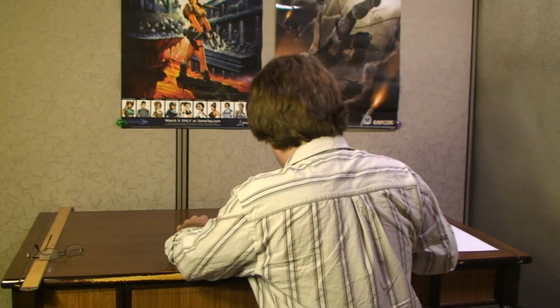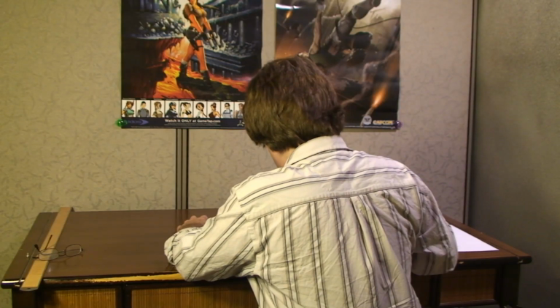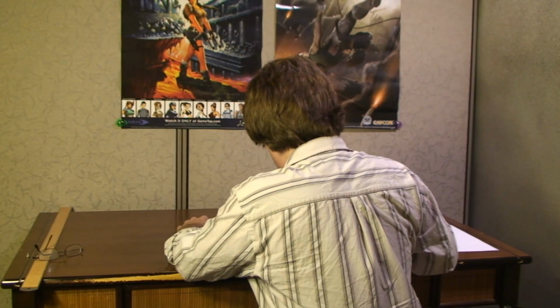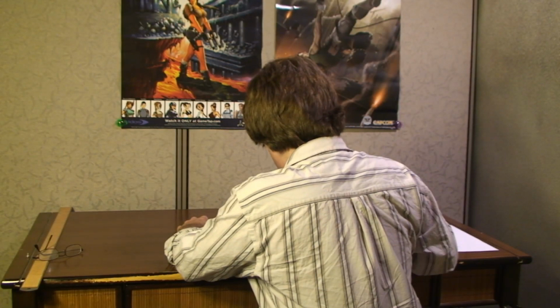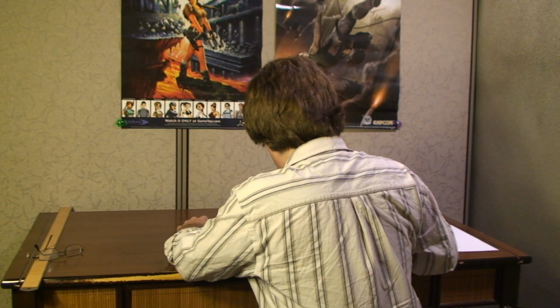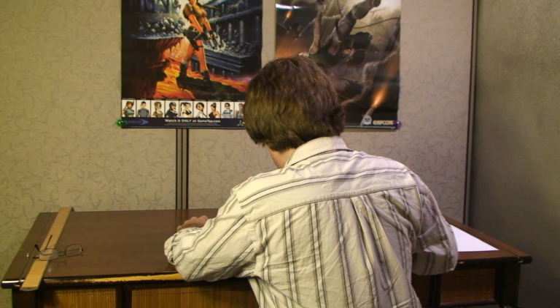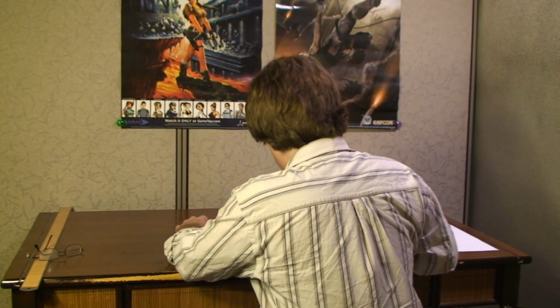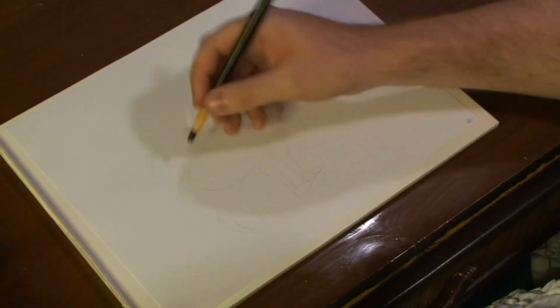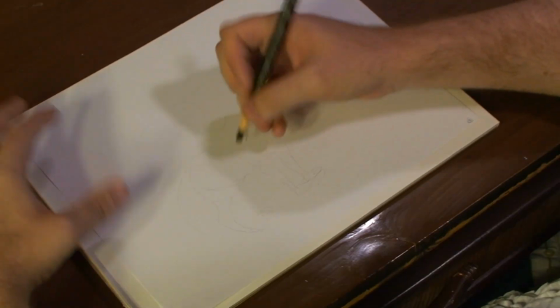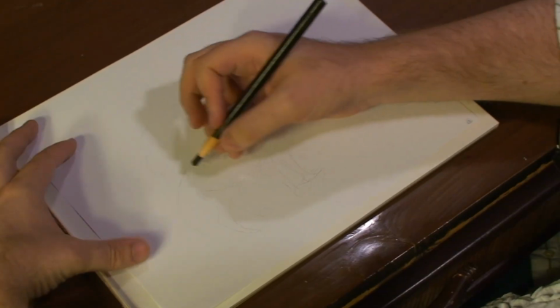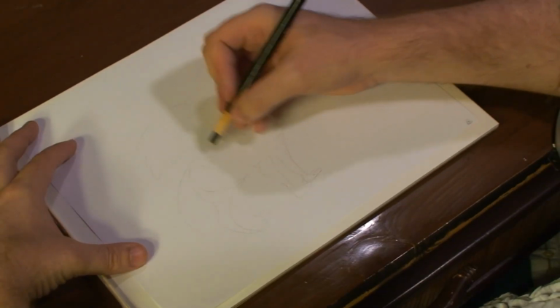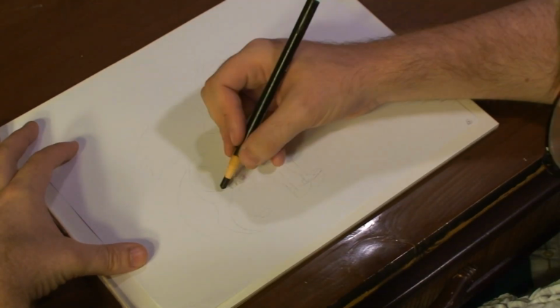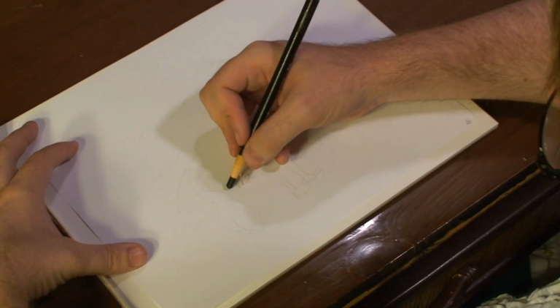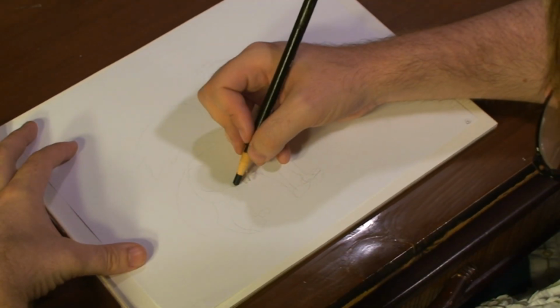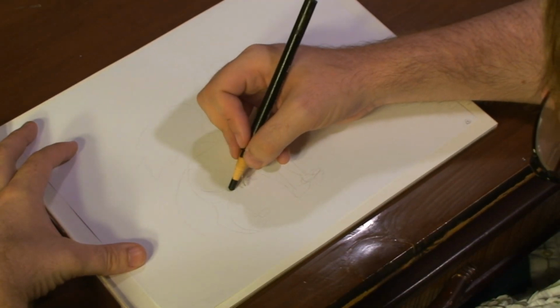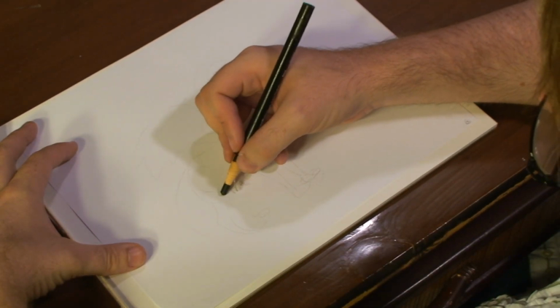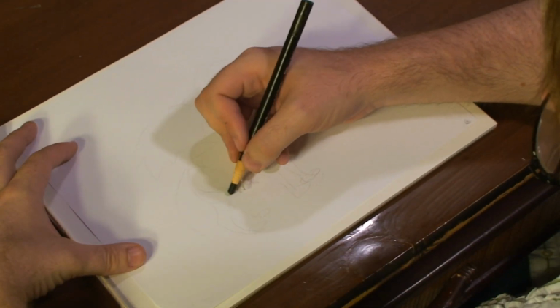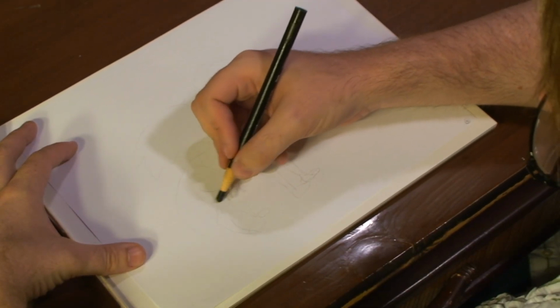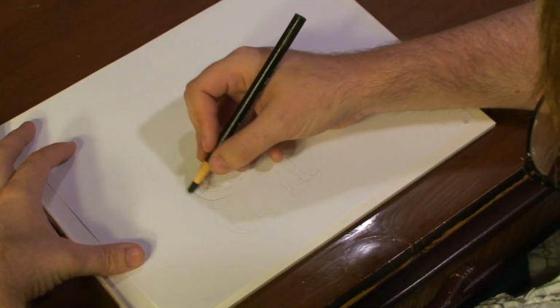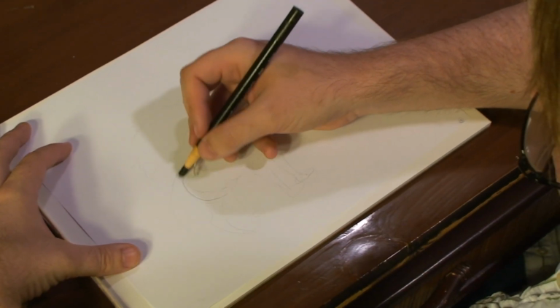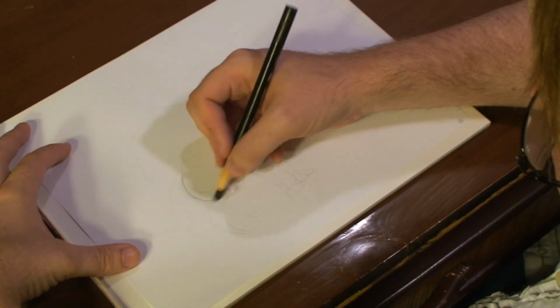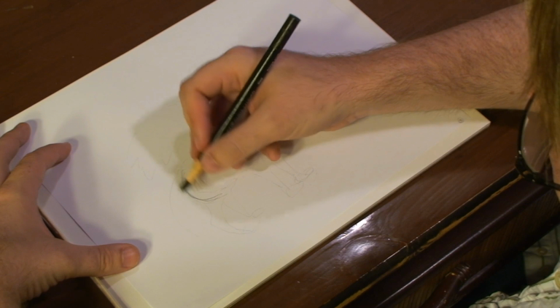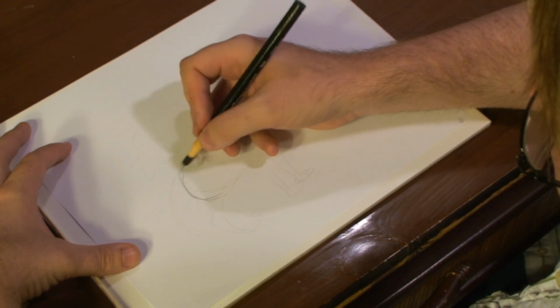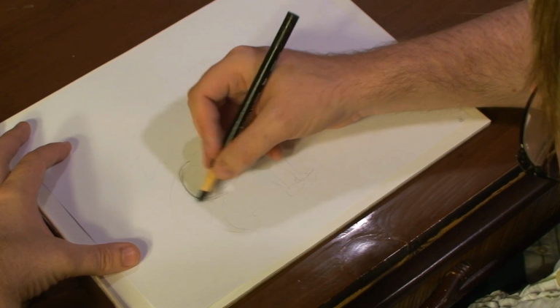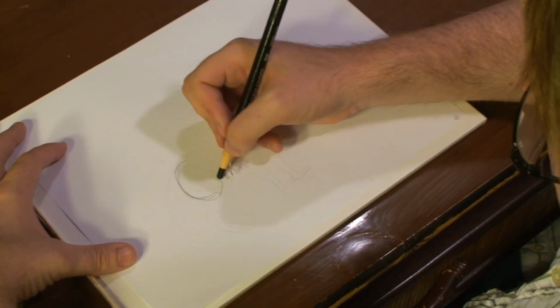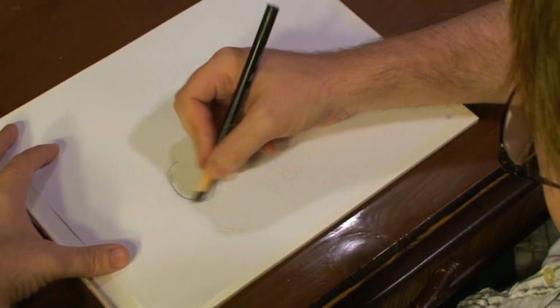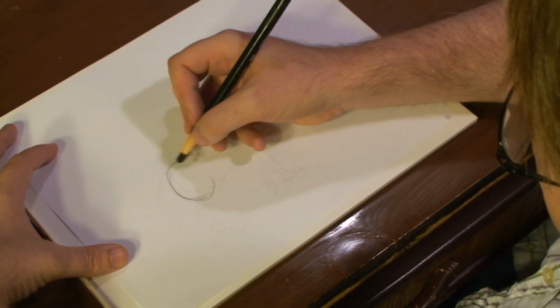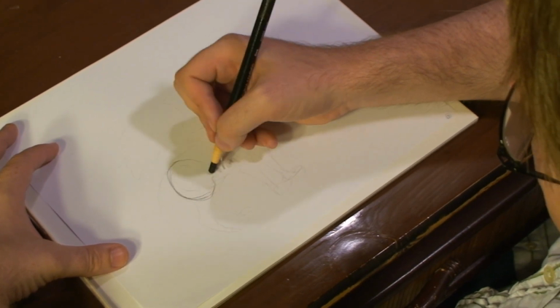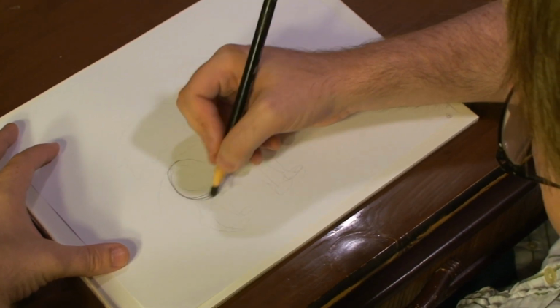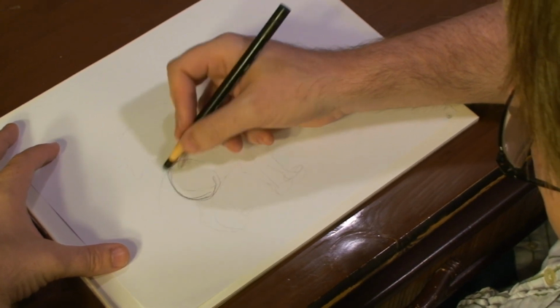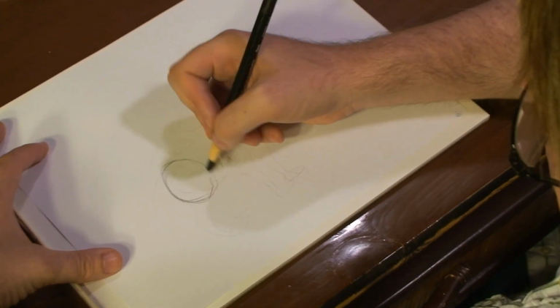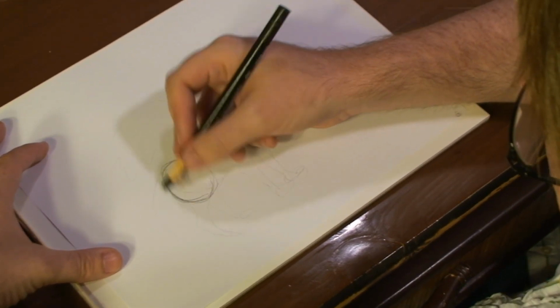To begin drawing our Sphinx, we want to first draw out the body of a lion. We're going to rough out the body by drawing two circles.